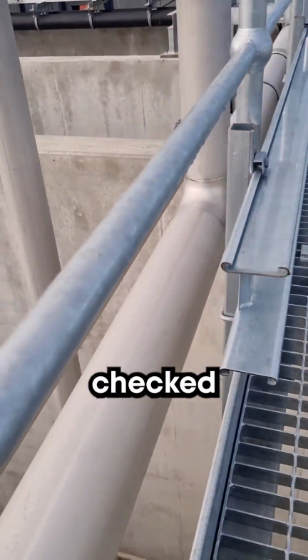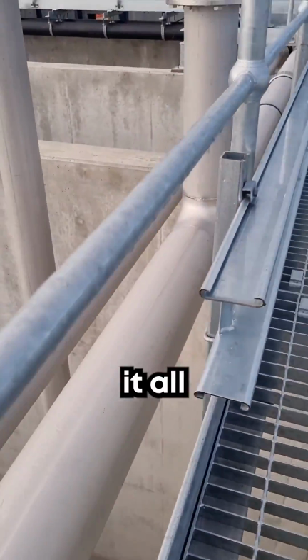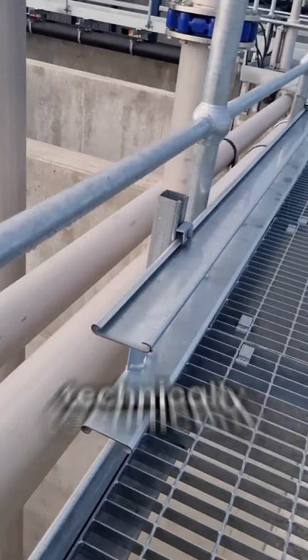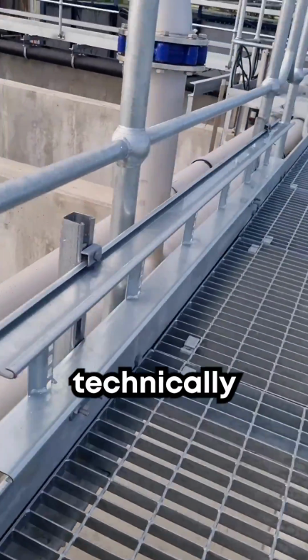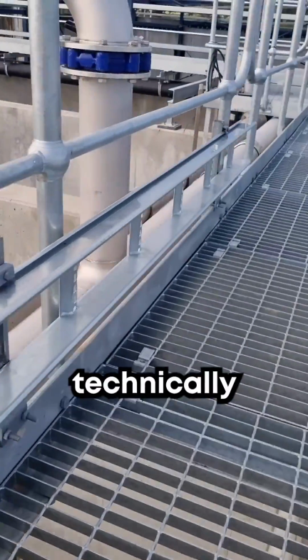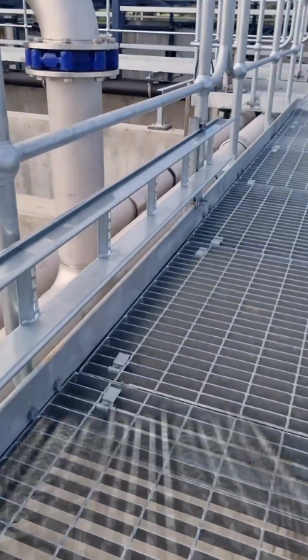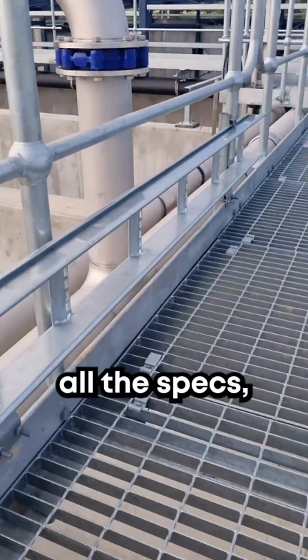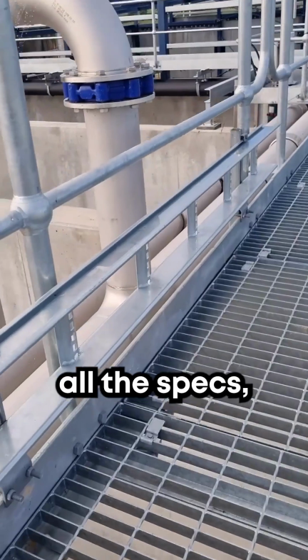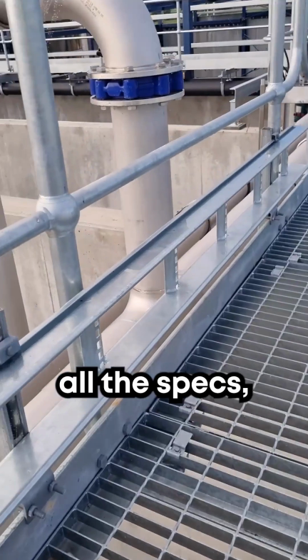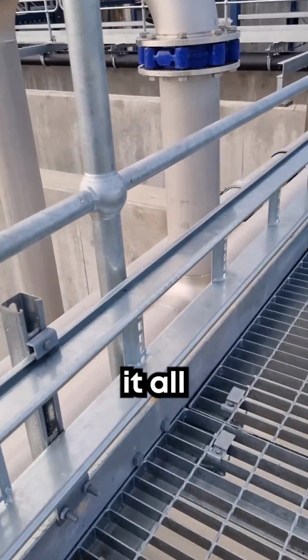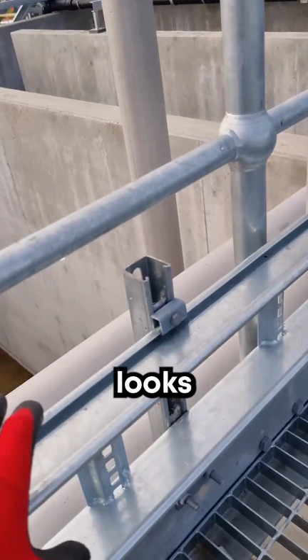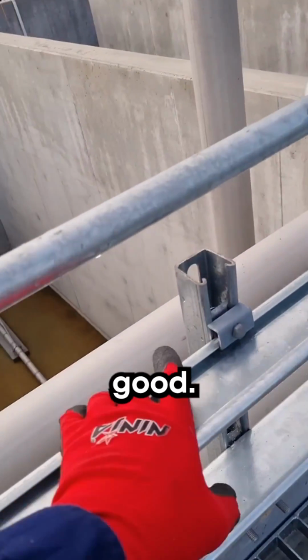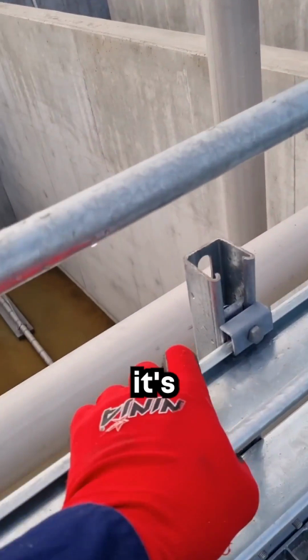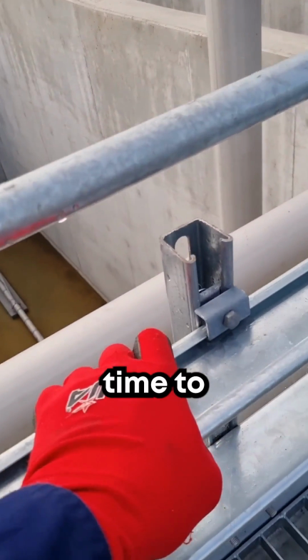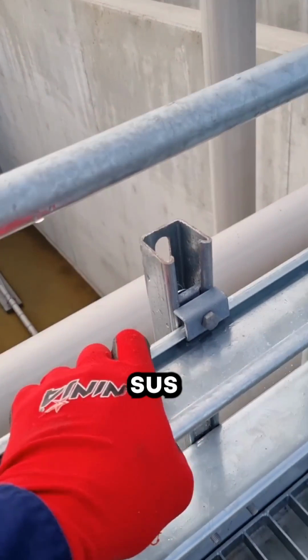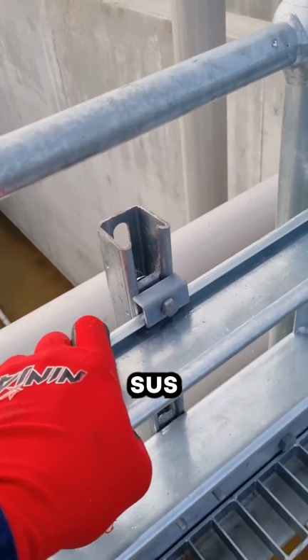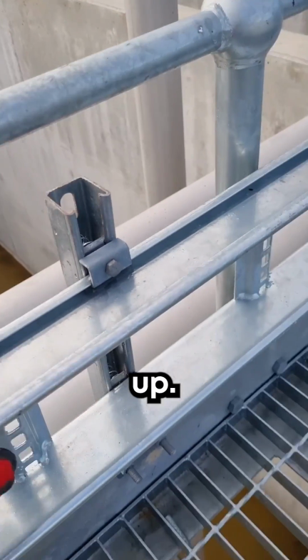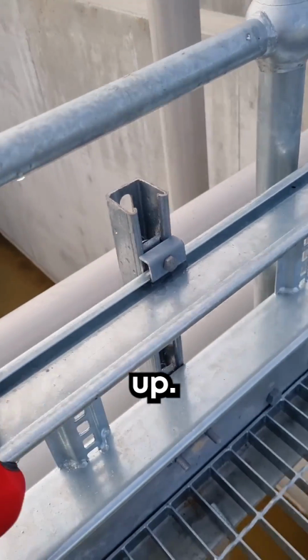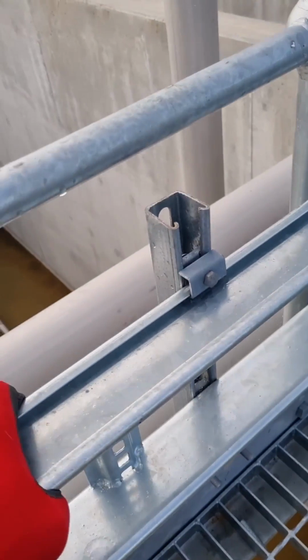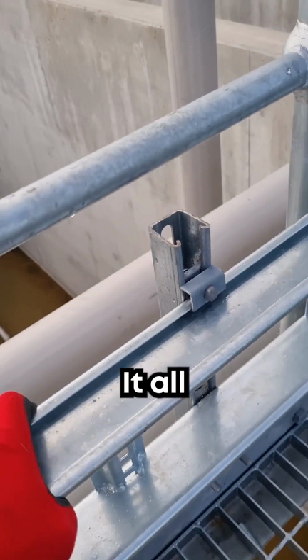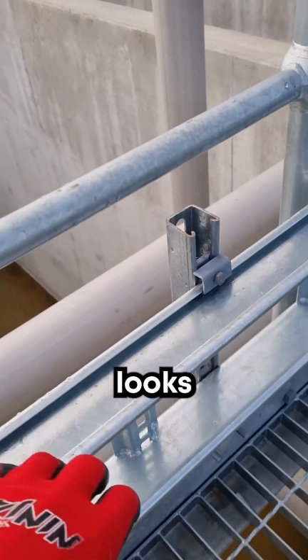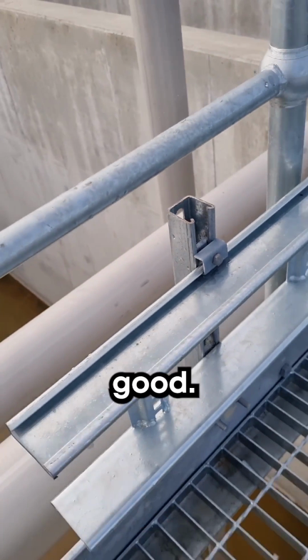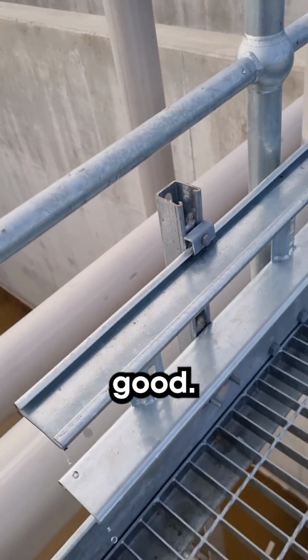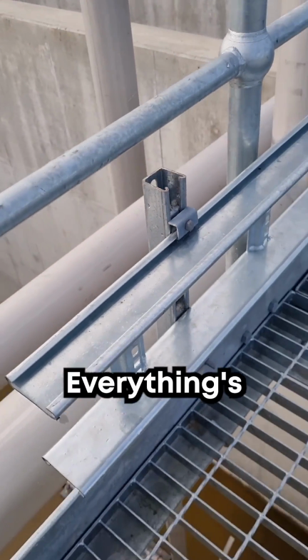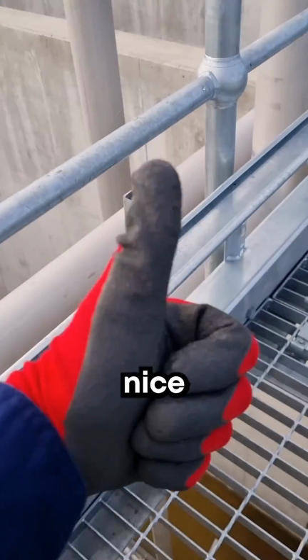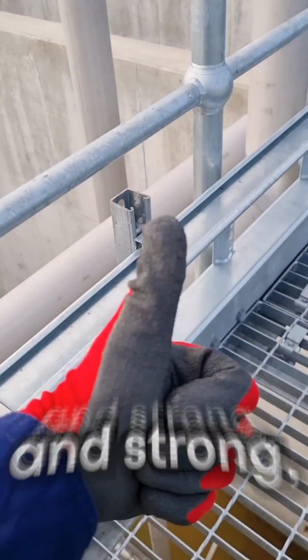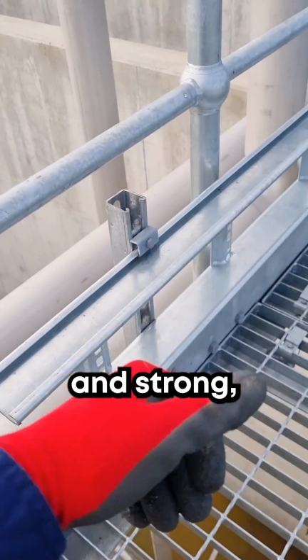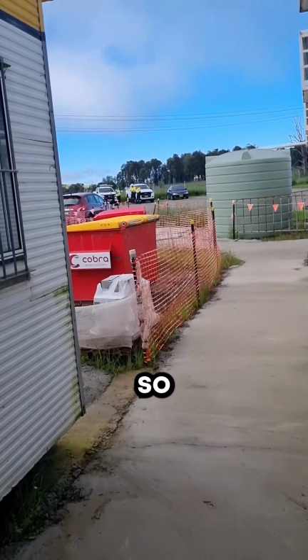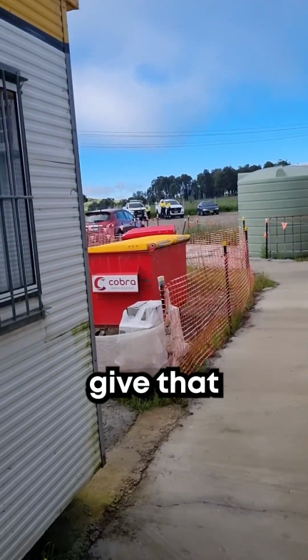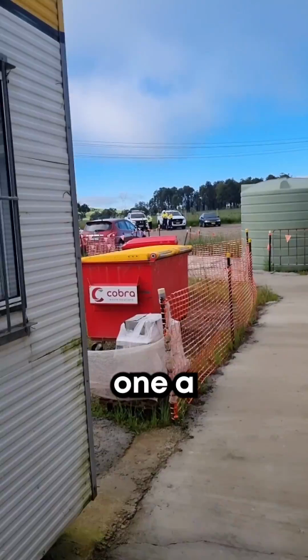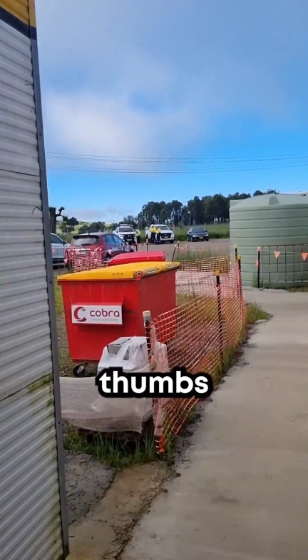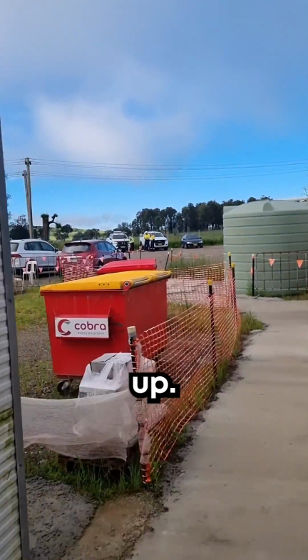We've checked it all technically through all the specs and it all looks good. Now it's just time to suss the mock-up — it all looks good. Everything's nice and strong so I'll give that one a thumbs up.